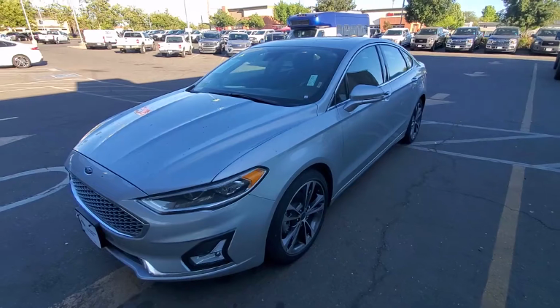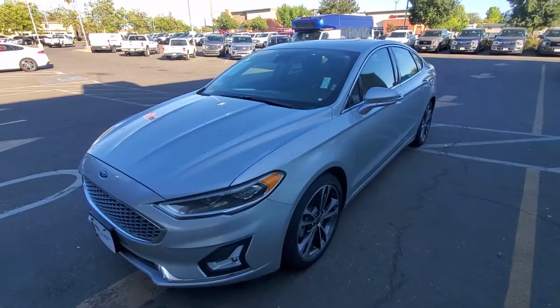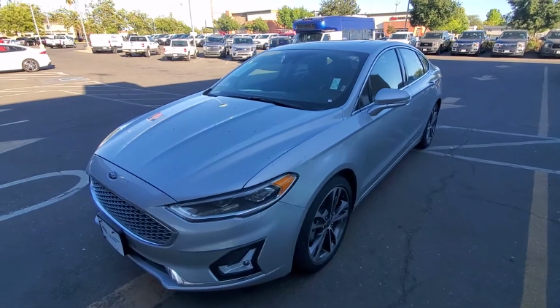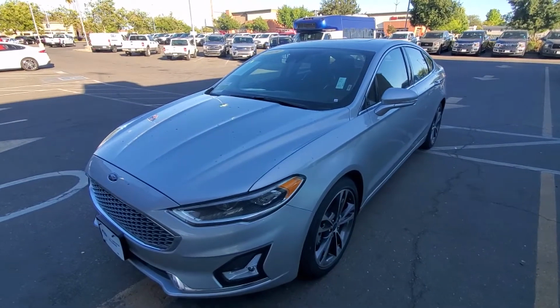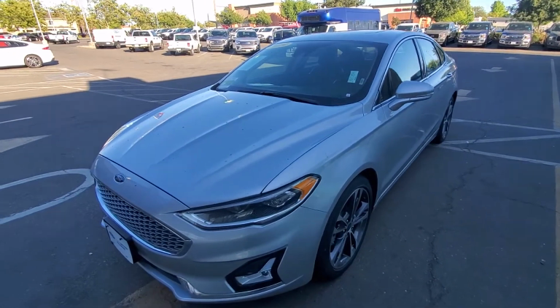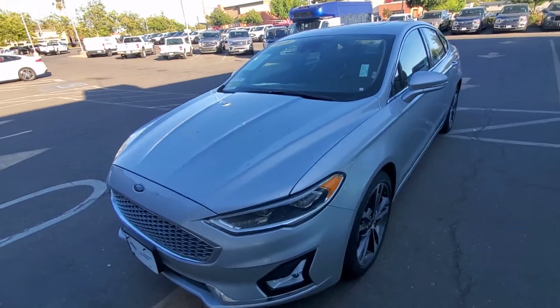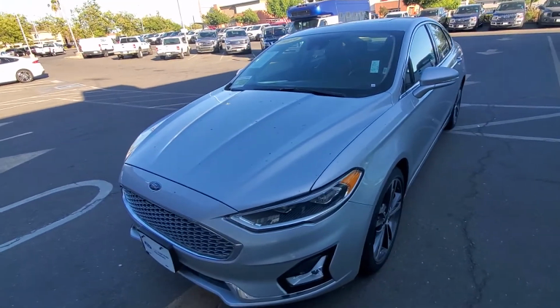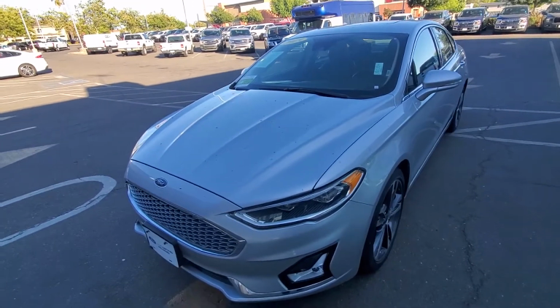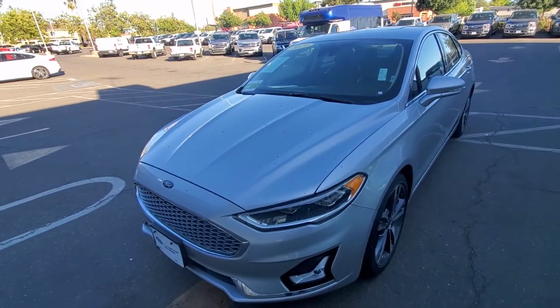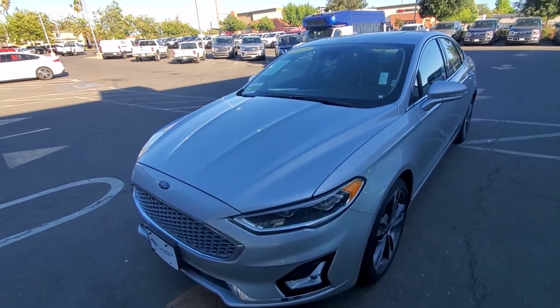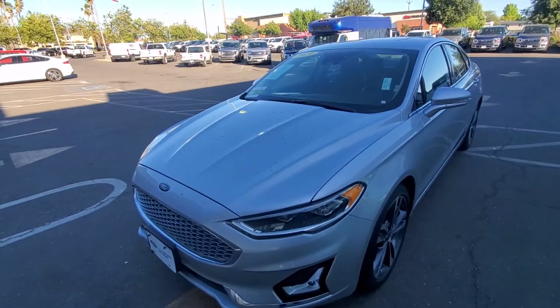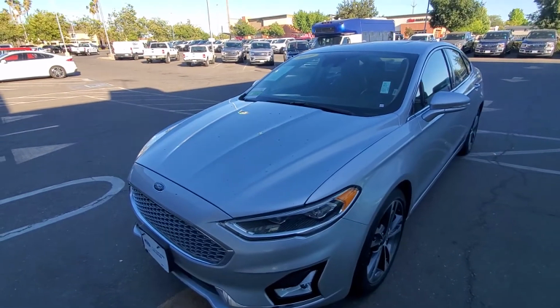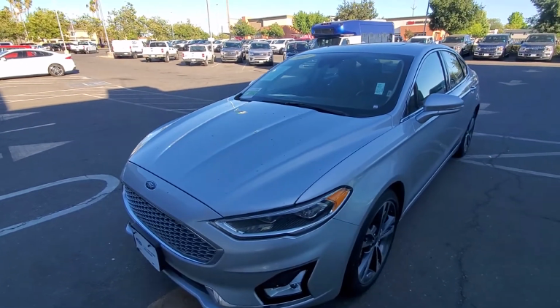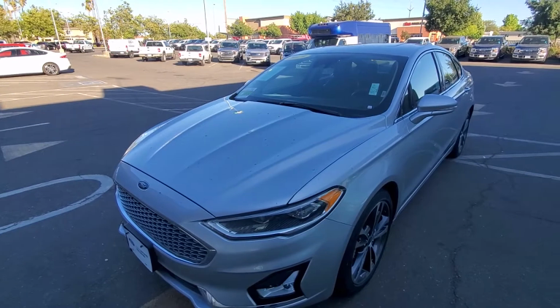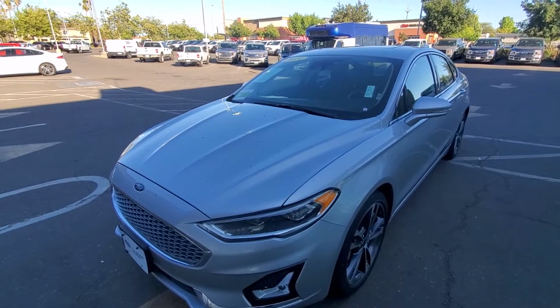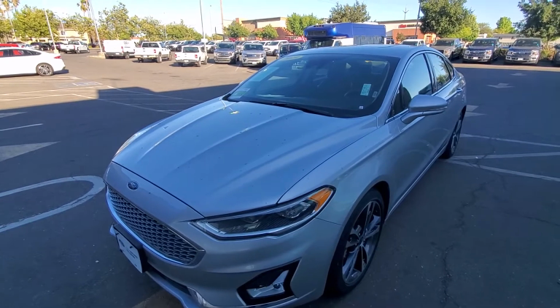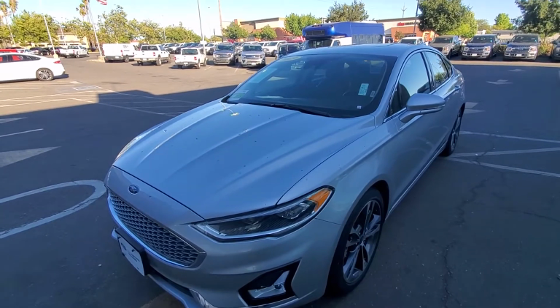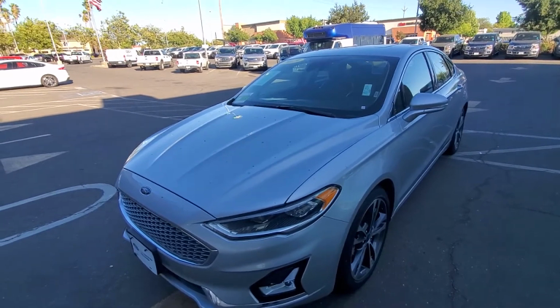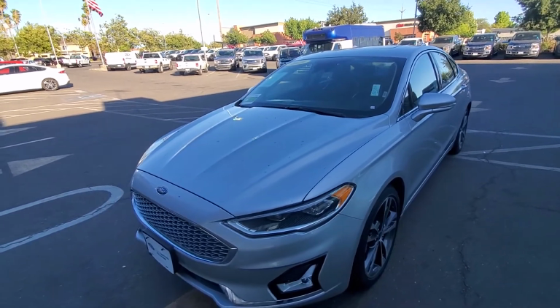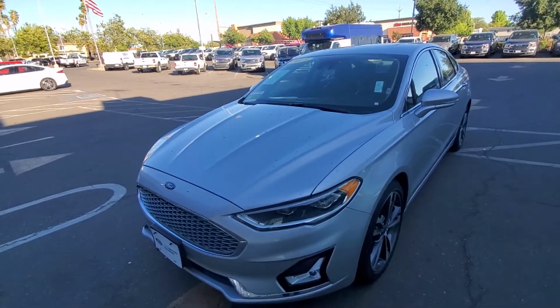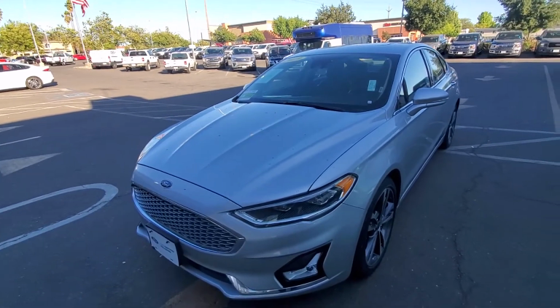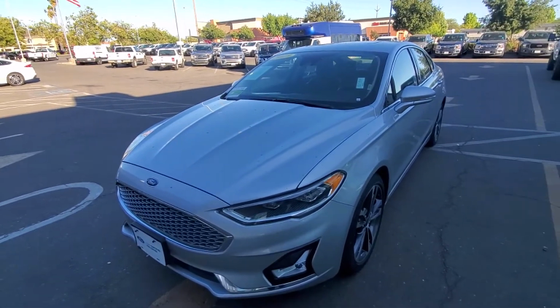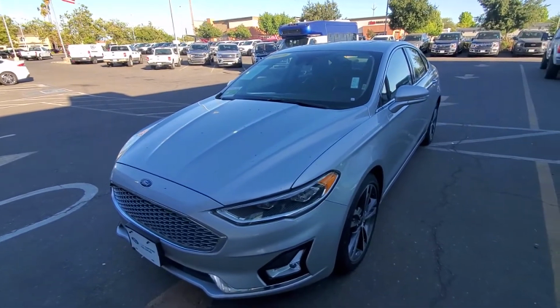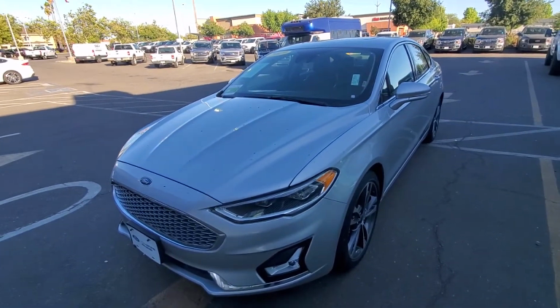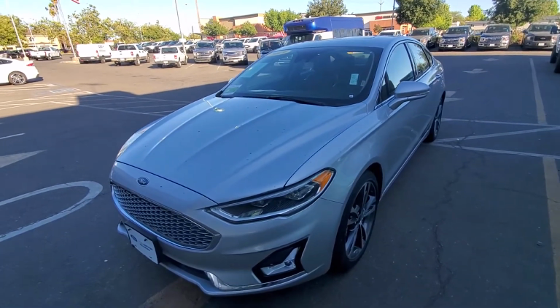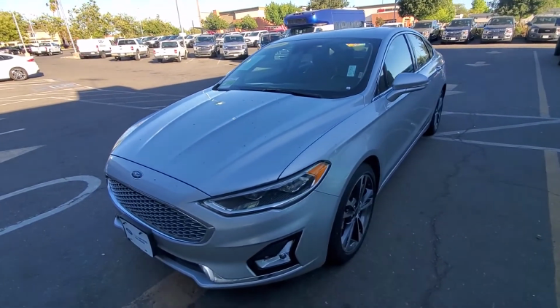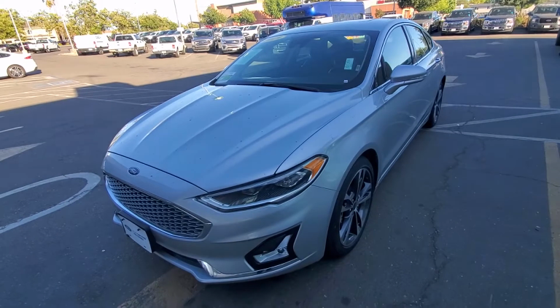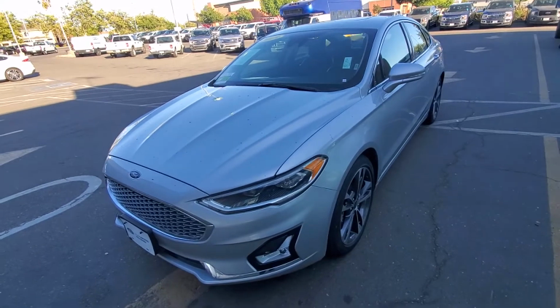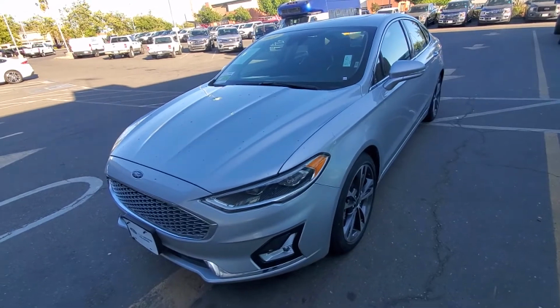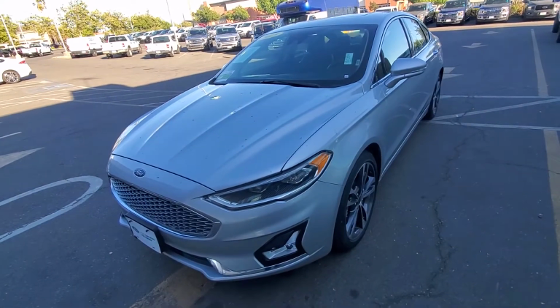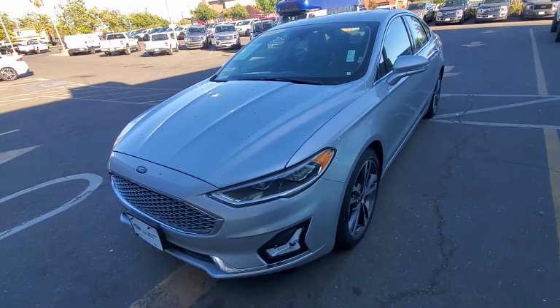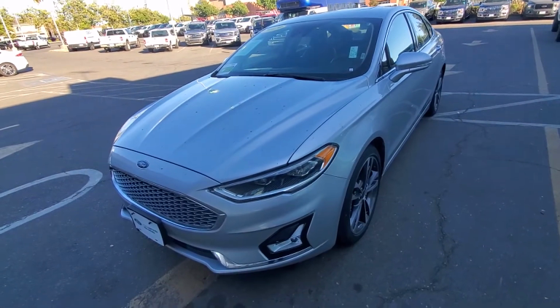Hello, my name is Charles Gumby Tanner. What we're looking at right now is my favorite car of all Ford's products. This happens to be a 2019 Ford Factory Certified Fusion Titanium AWD.